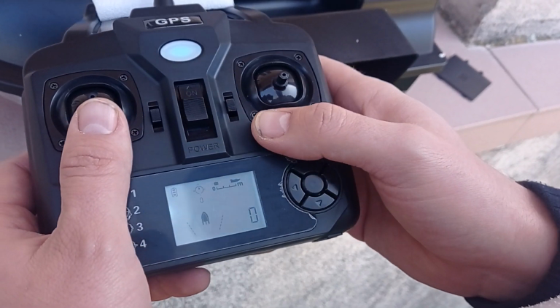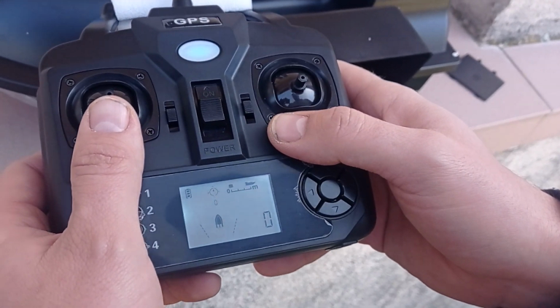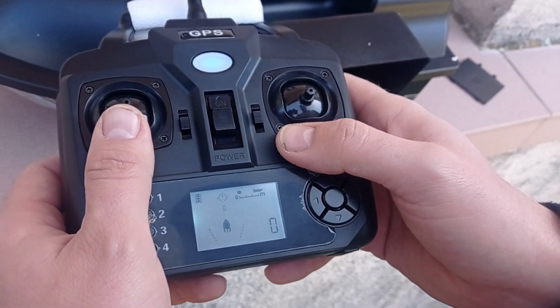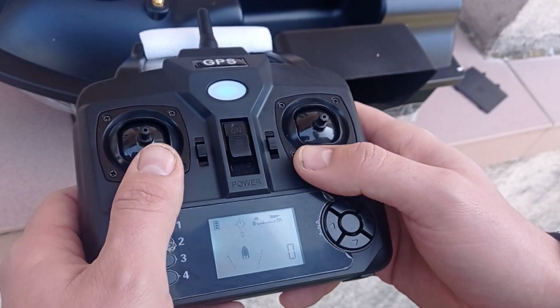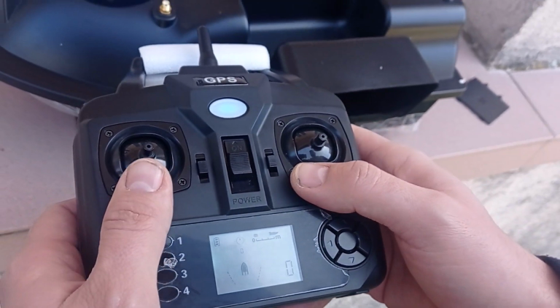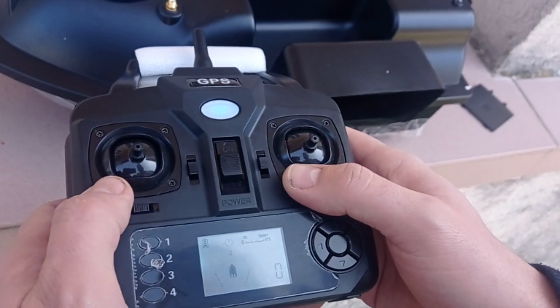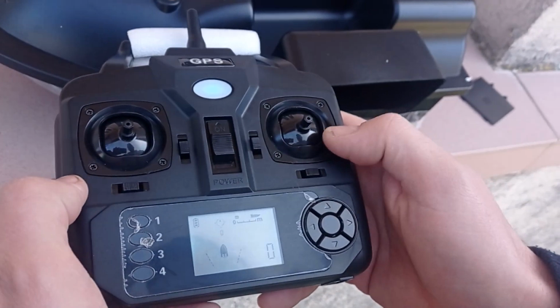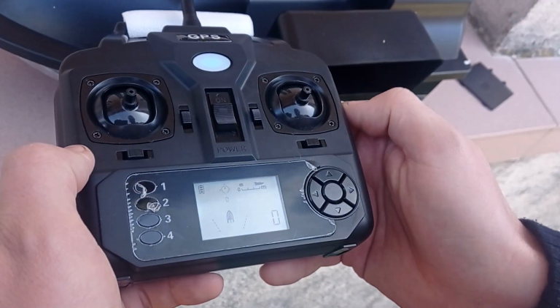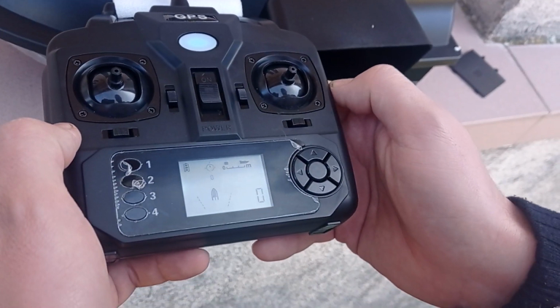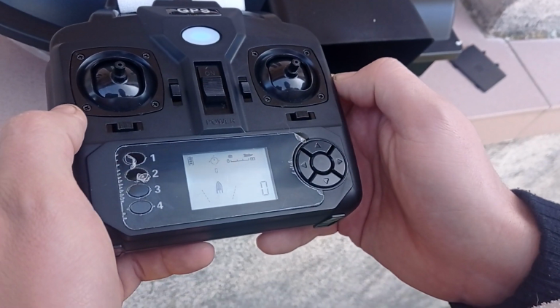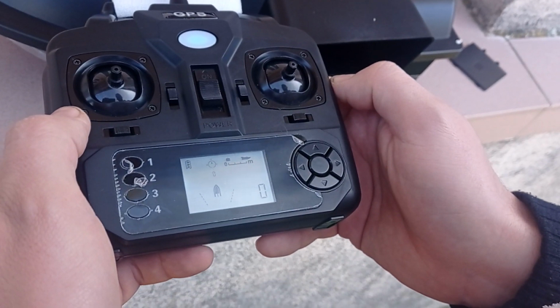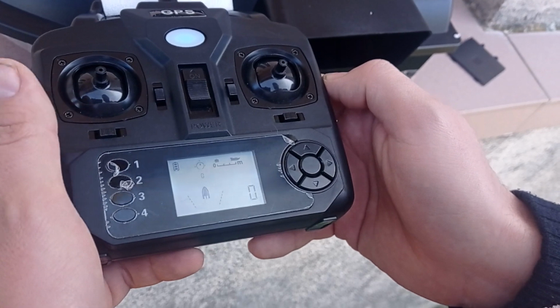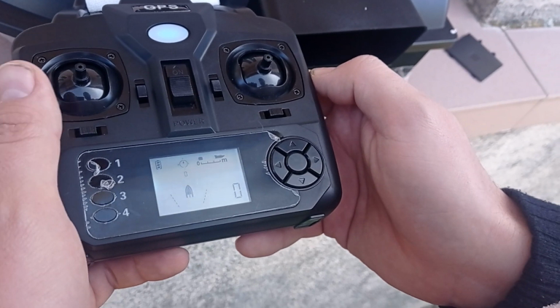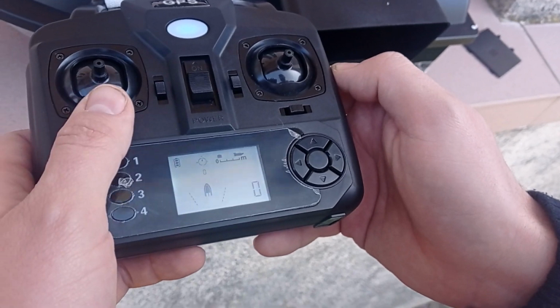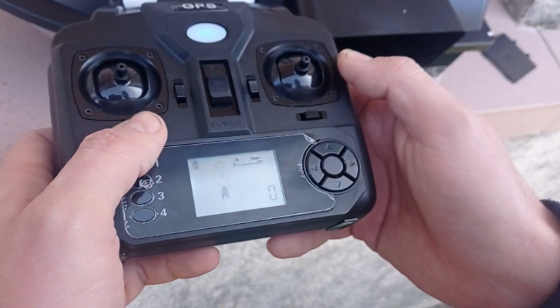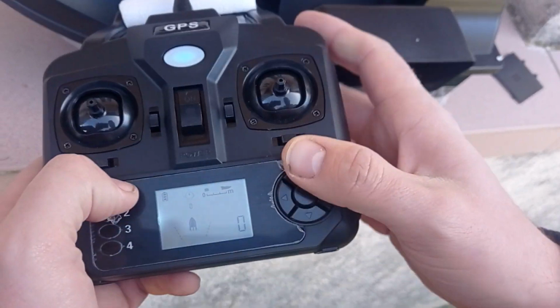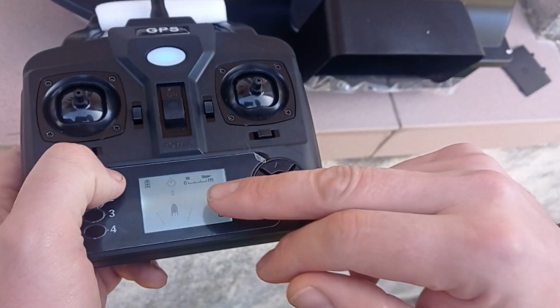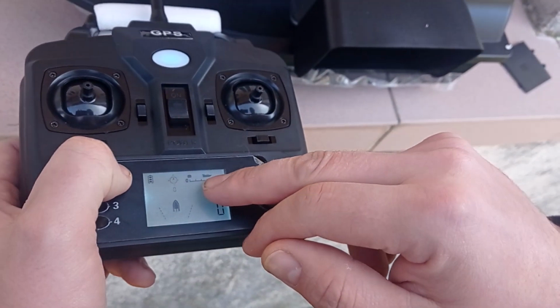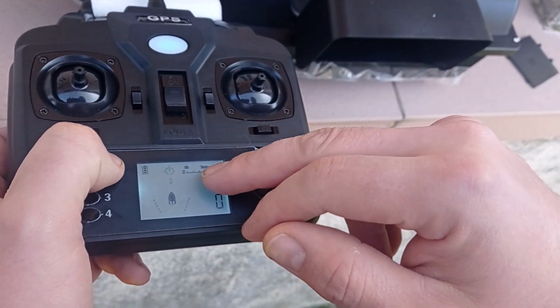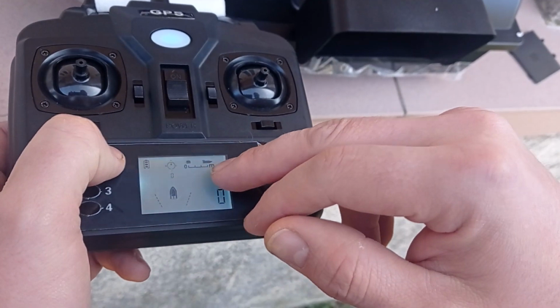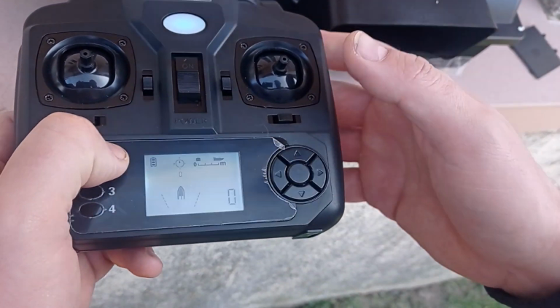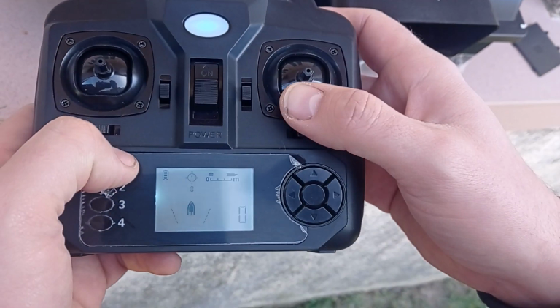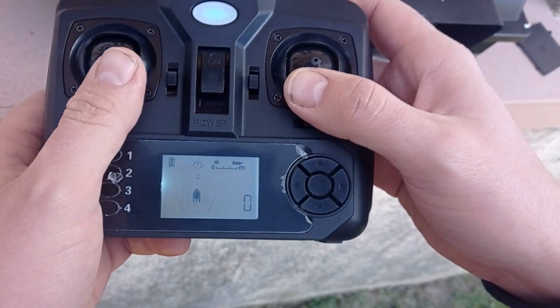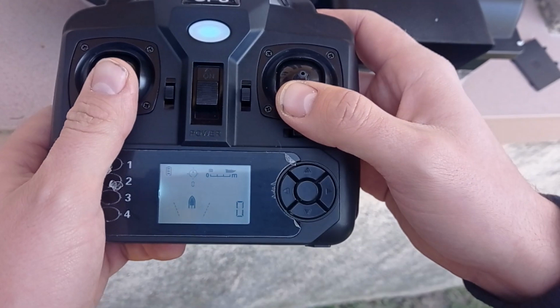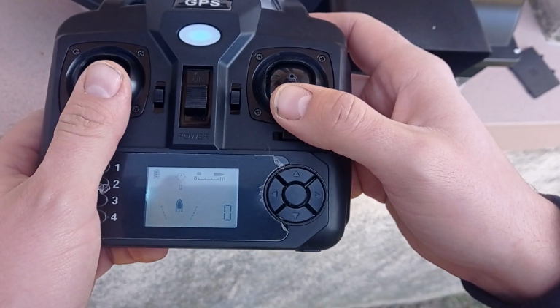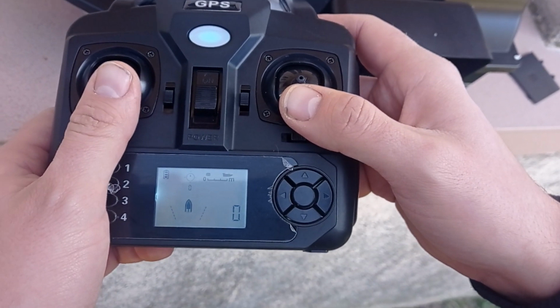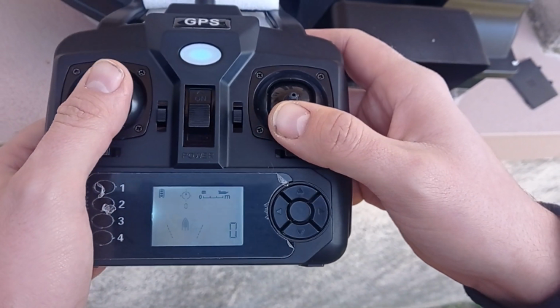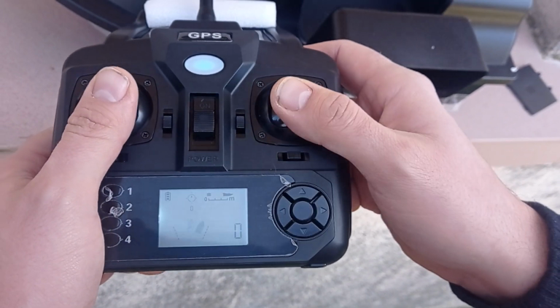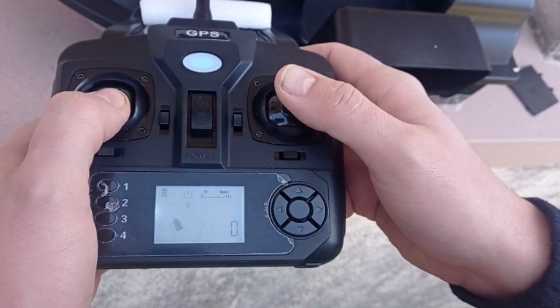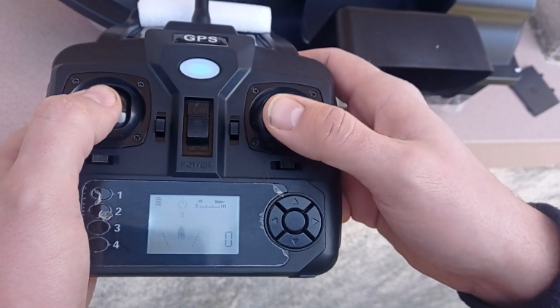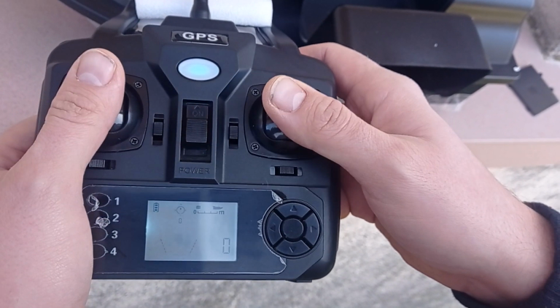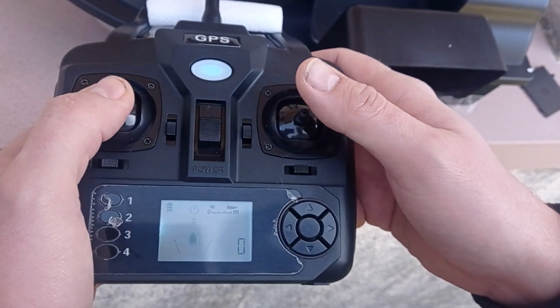Just for comparison, I would like to show you how well the boat is working. It already captured the GPS signal, you can see the boat icon on the controller, and it also works properly.